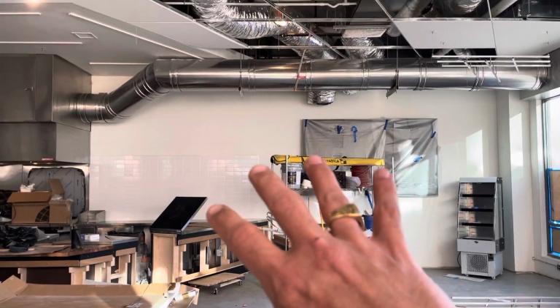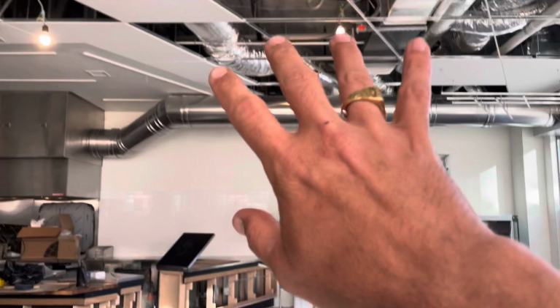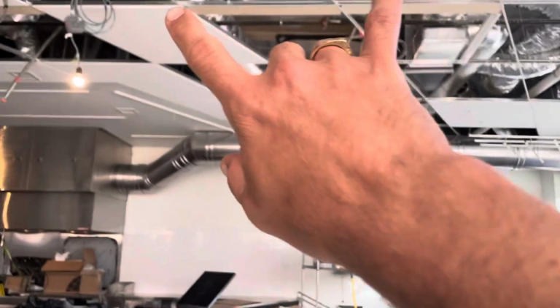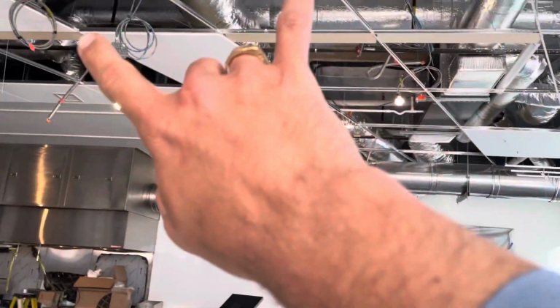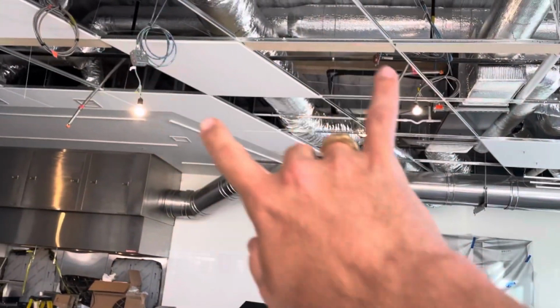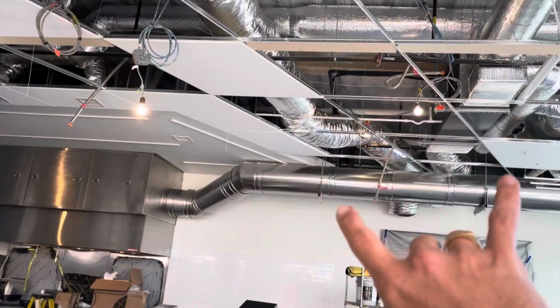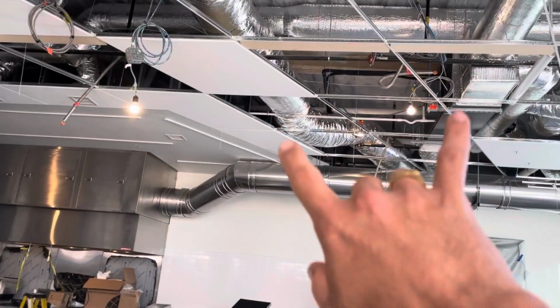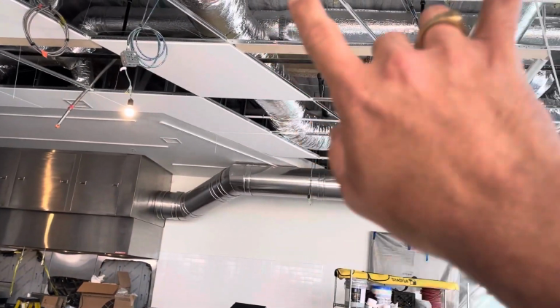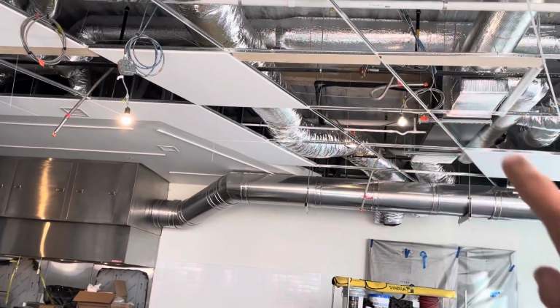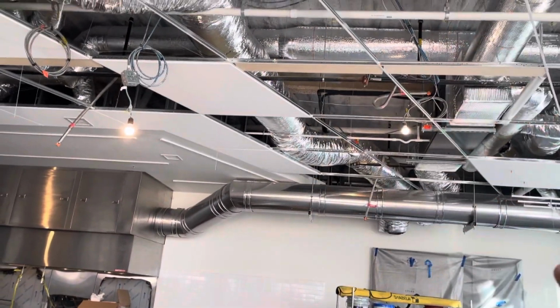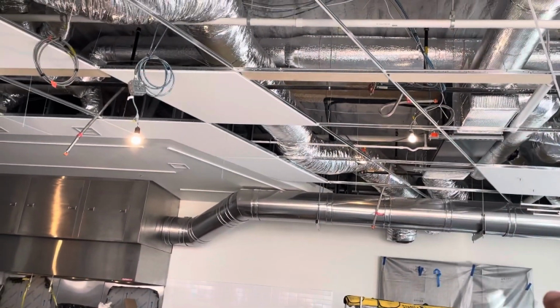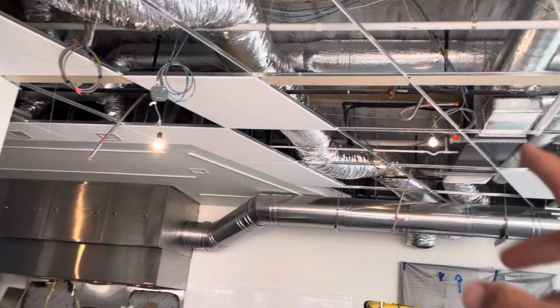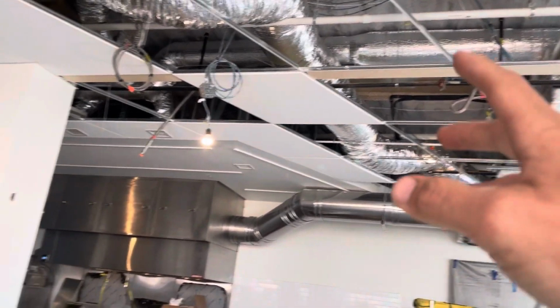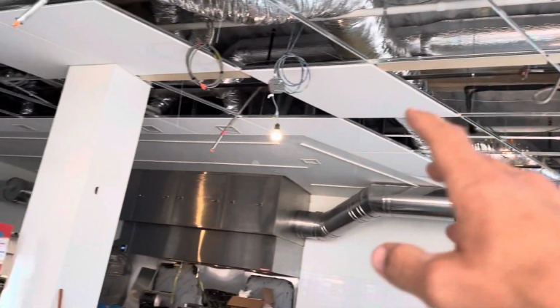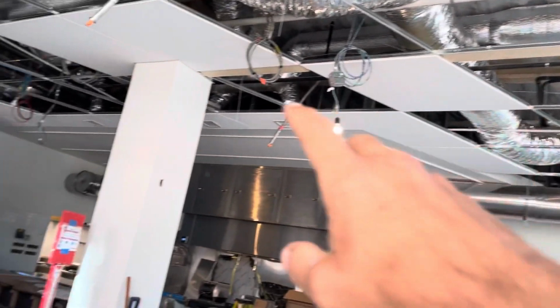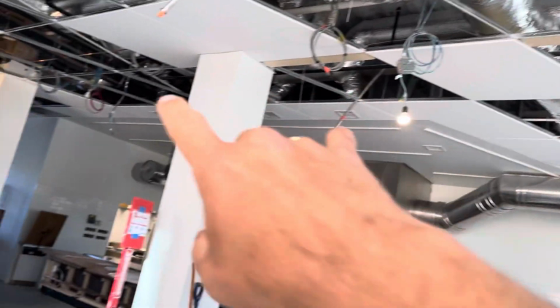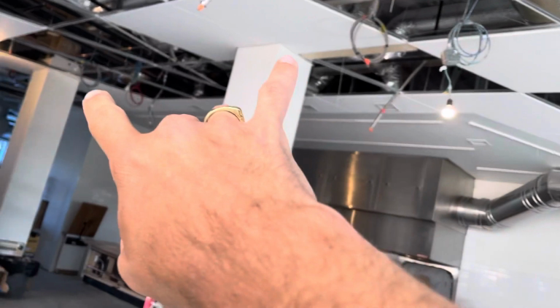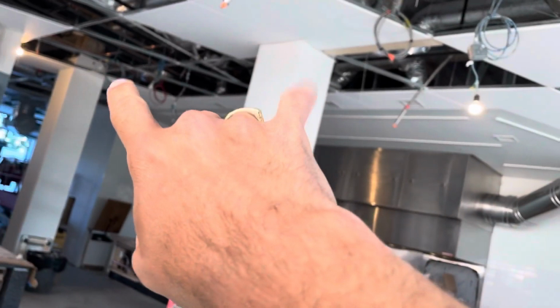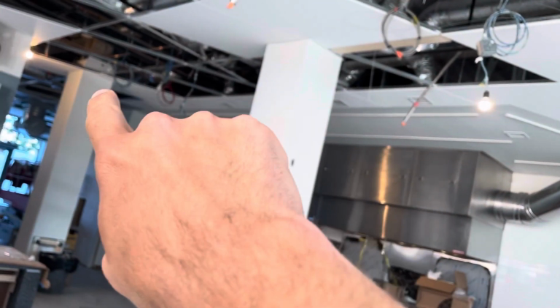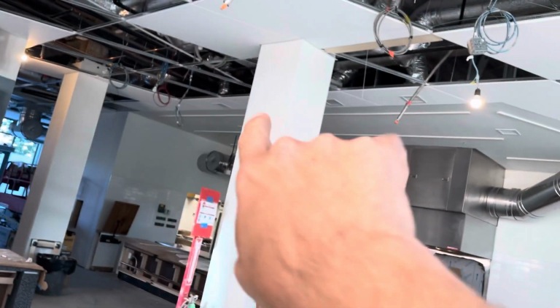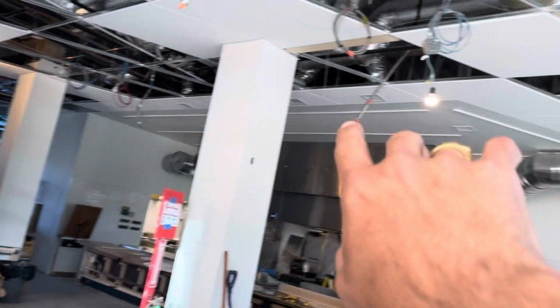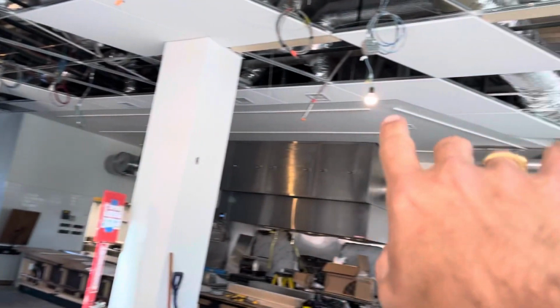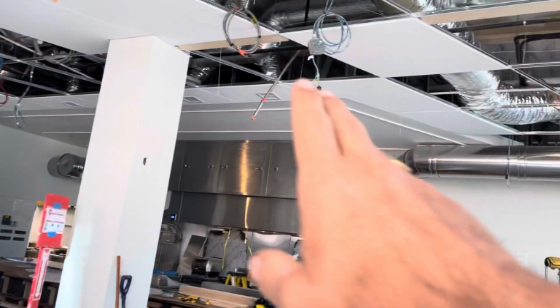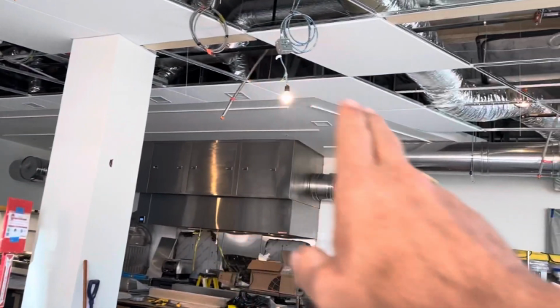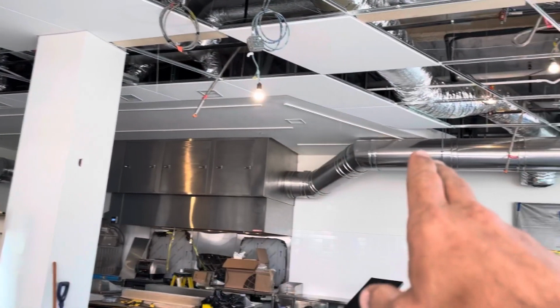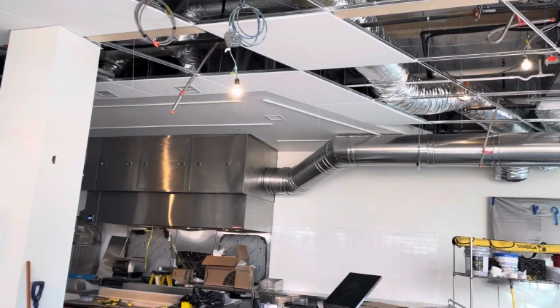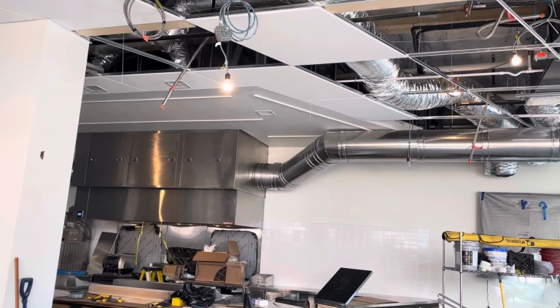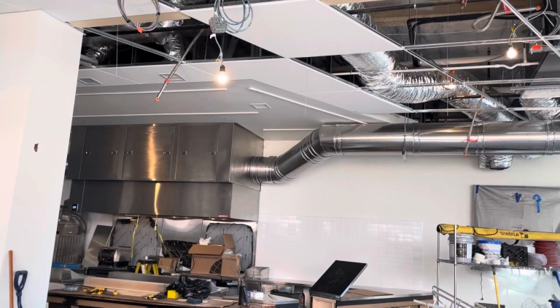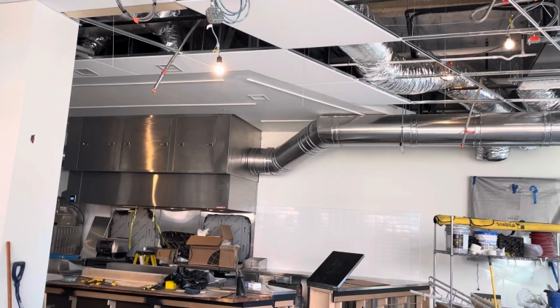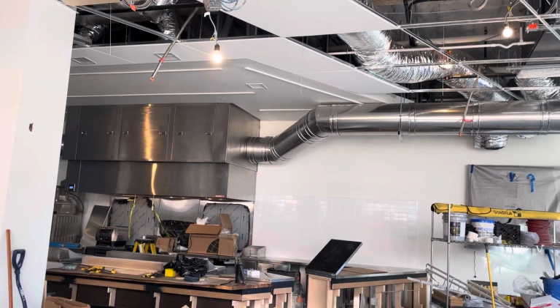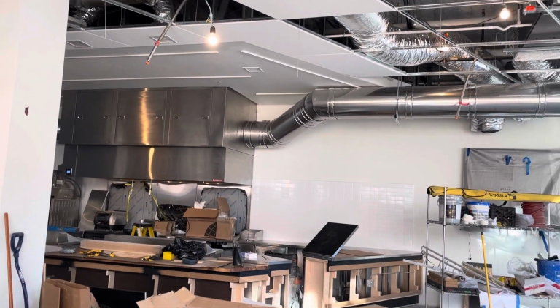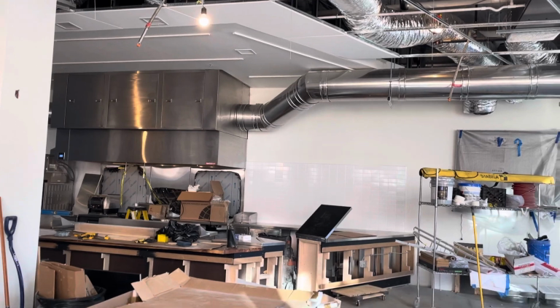We have this really cool tile — it's the first time we're trying this on the ceiling. They're down right now, but you can see they have a cool pattern that they put together, and it mates up with the ceiling above the kitchen.